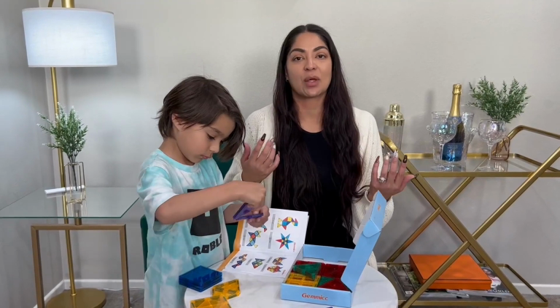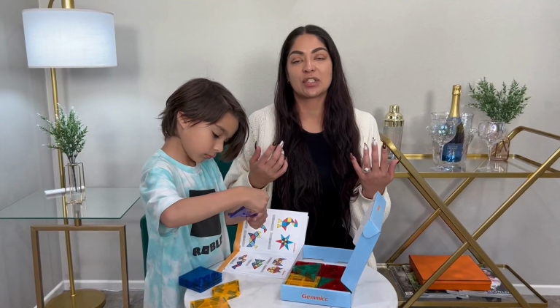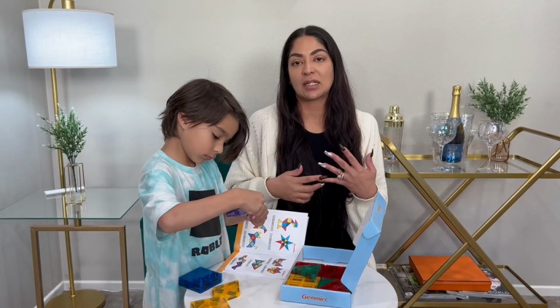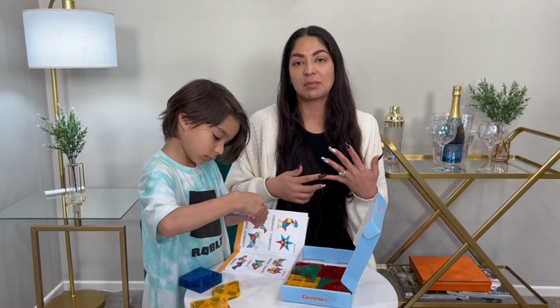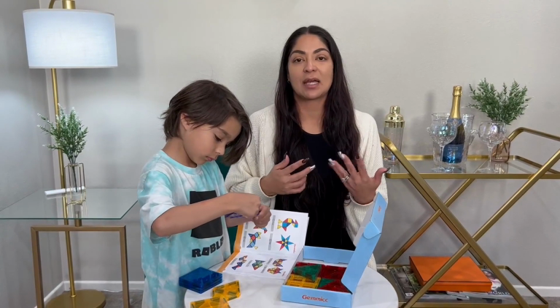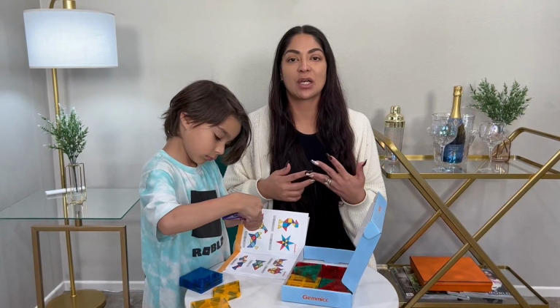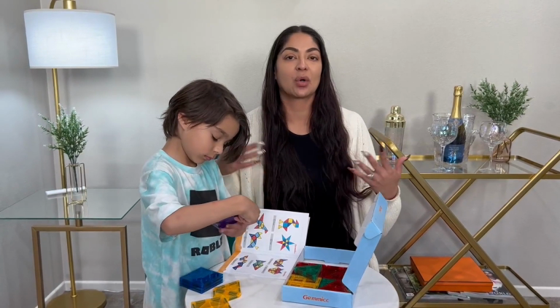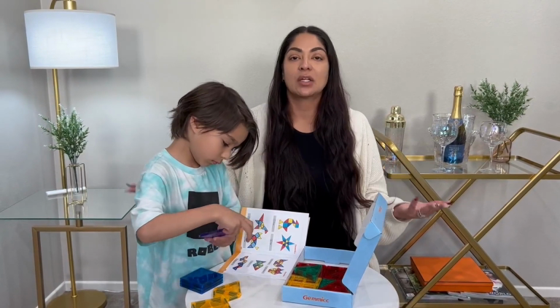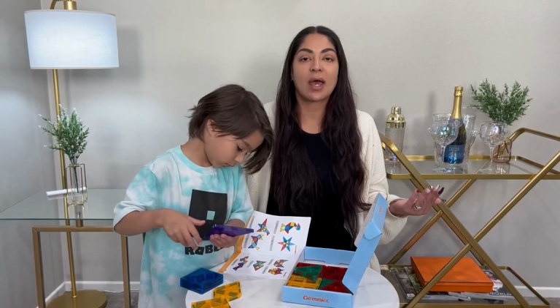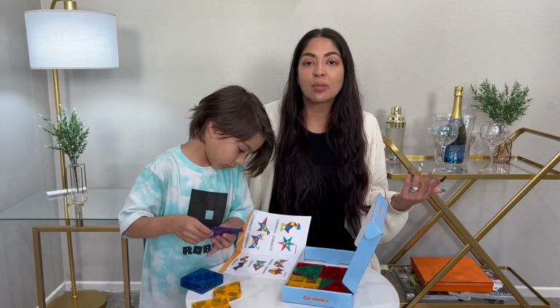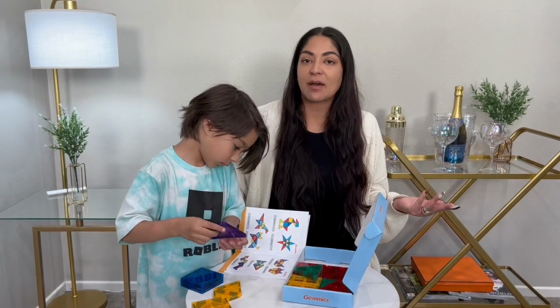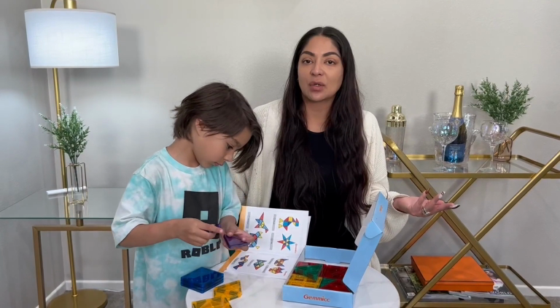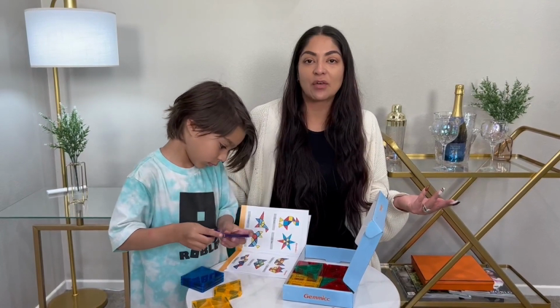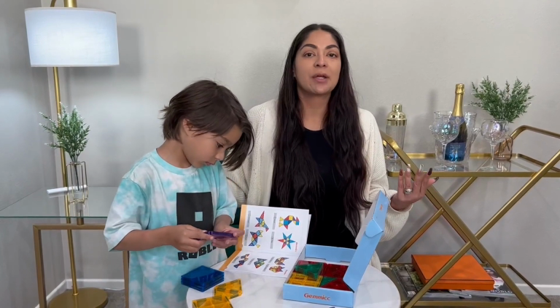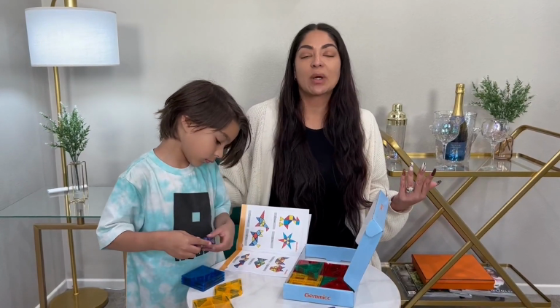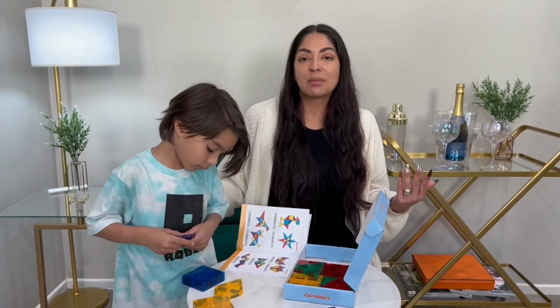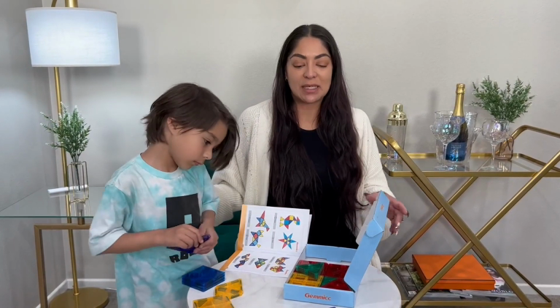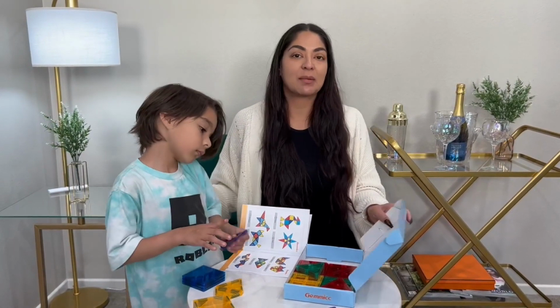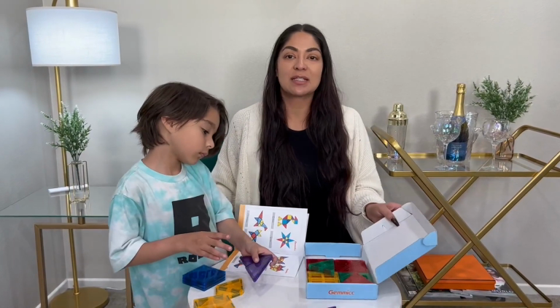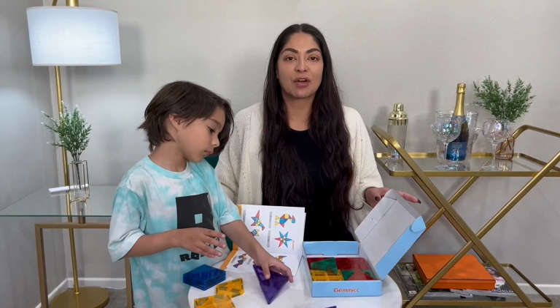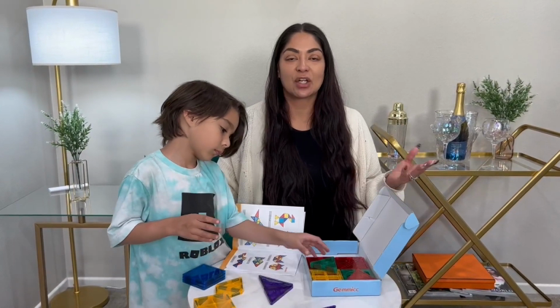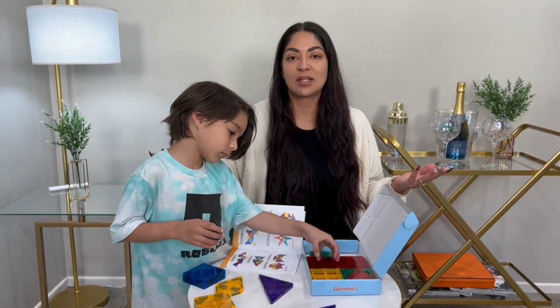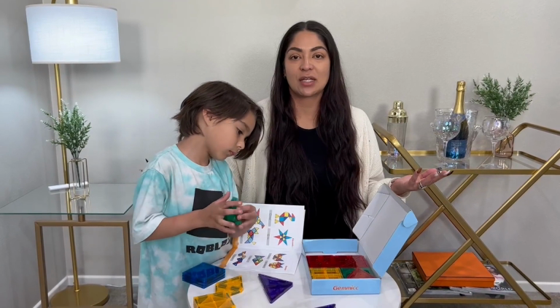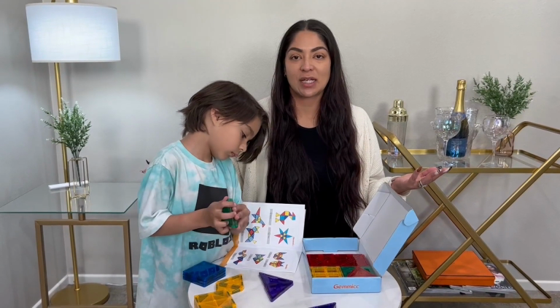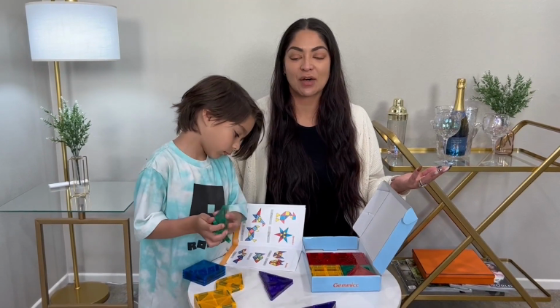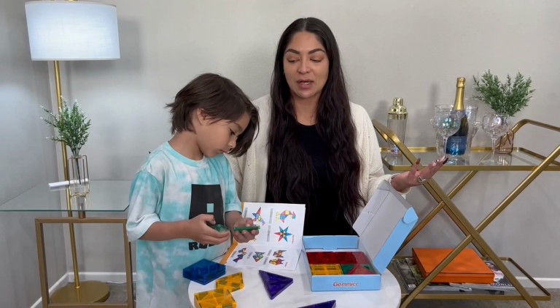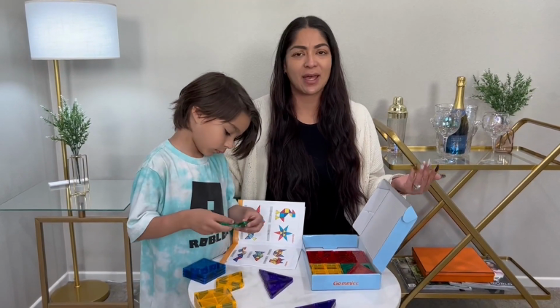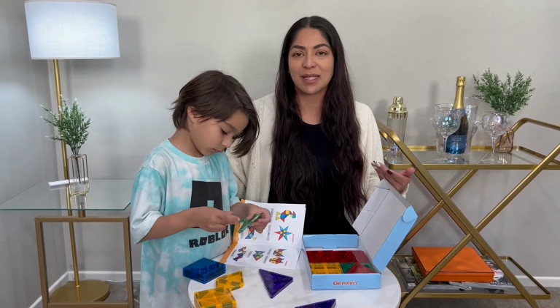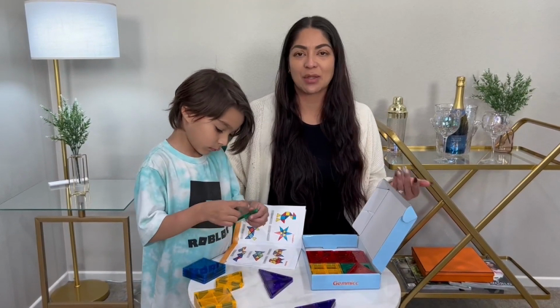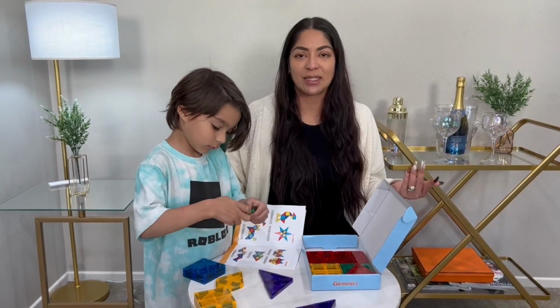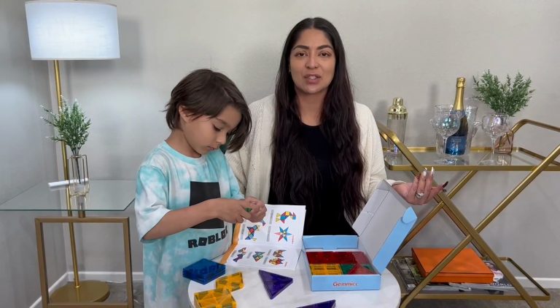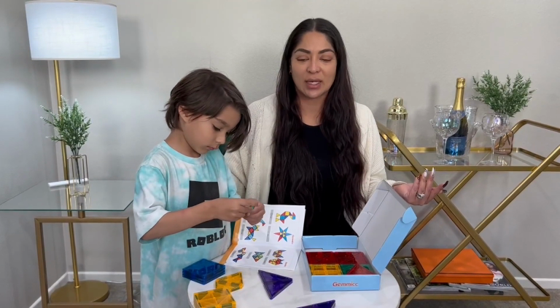Whether you're staying at an Airbnb, a hotel, or at the airport and have a long layover — whatever it may be, this is perfect to go ahead and just entertain themselves. I've had him take them on the plane and these are great.